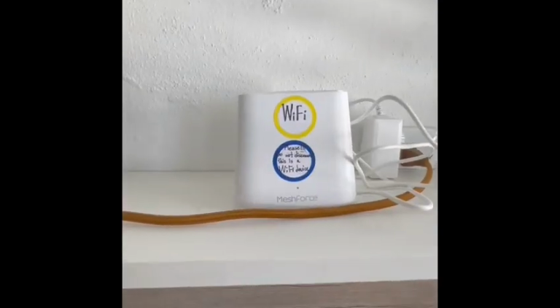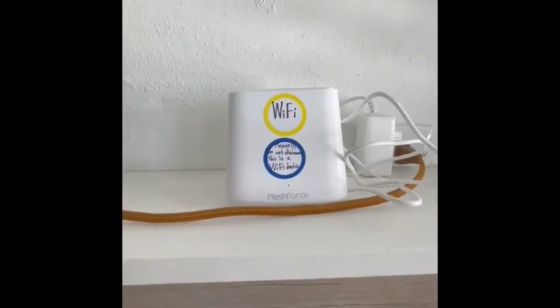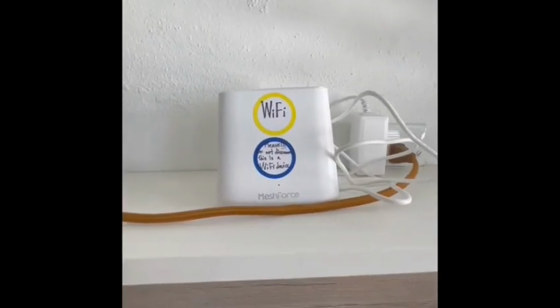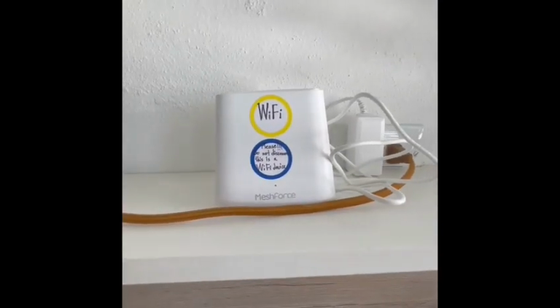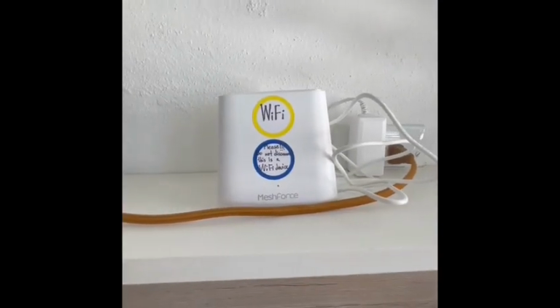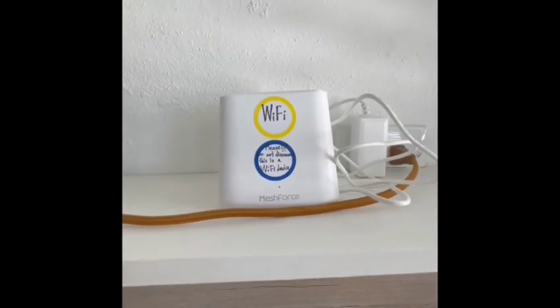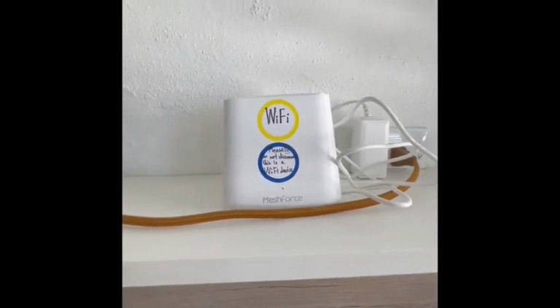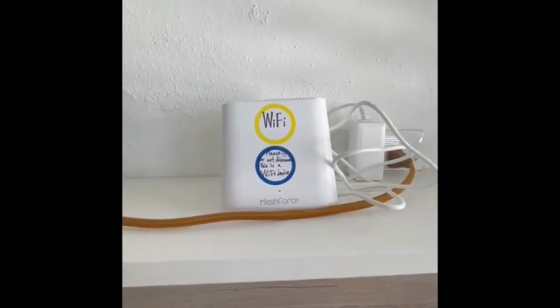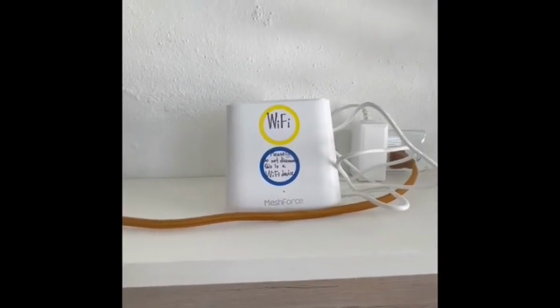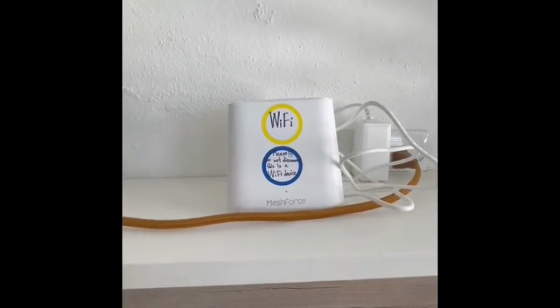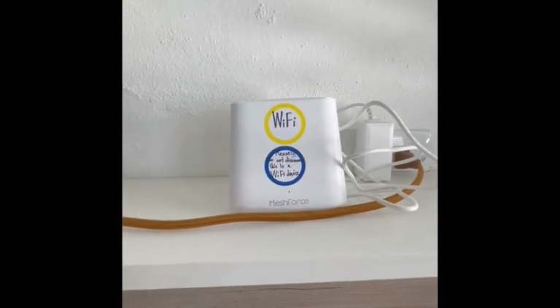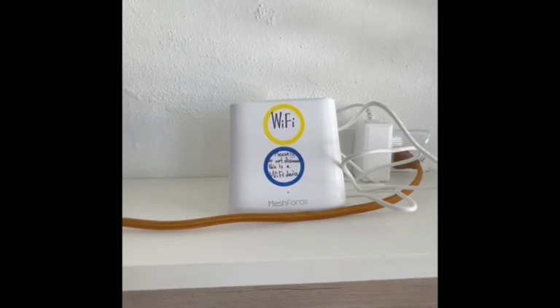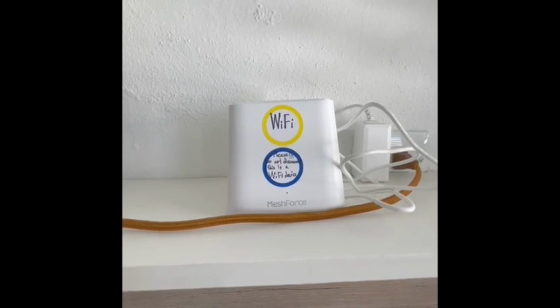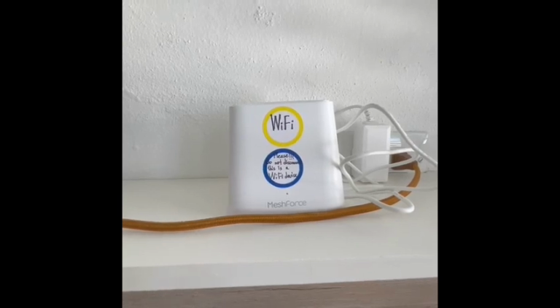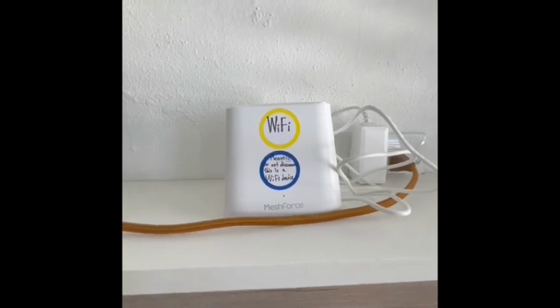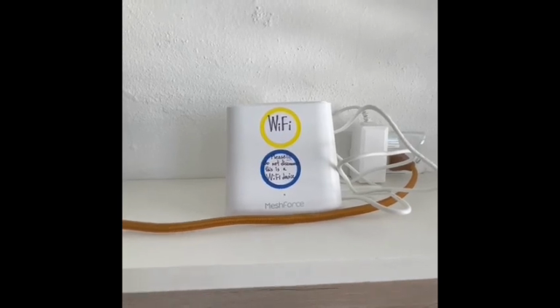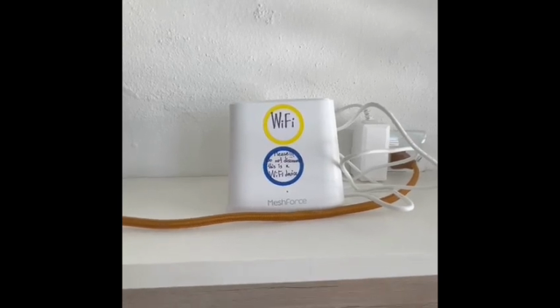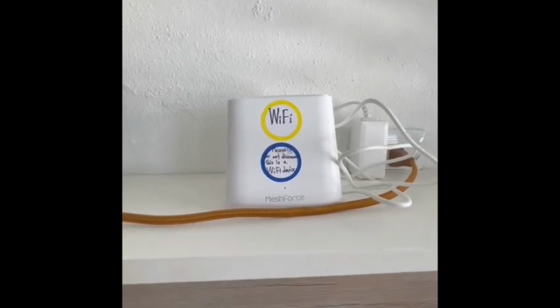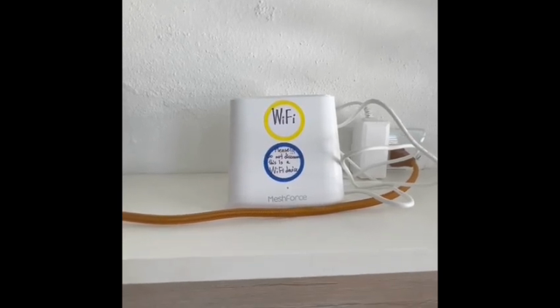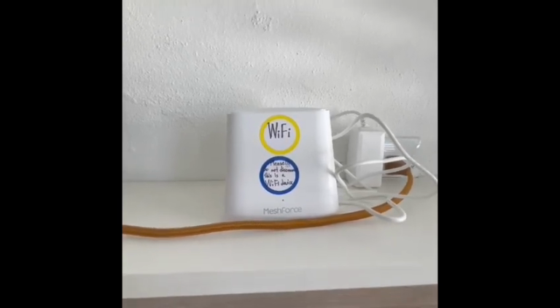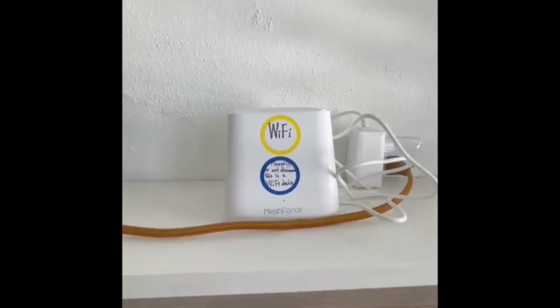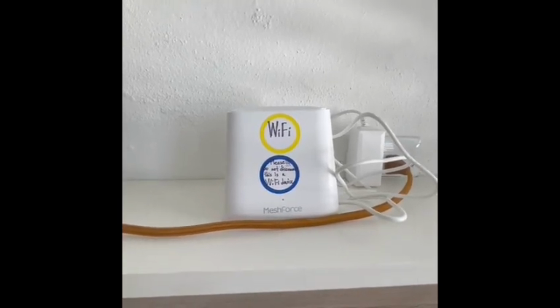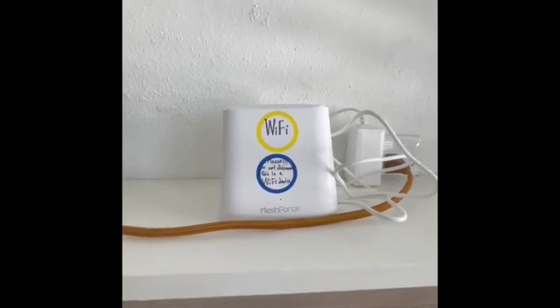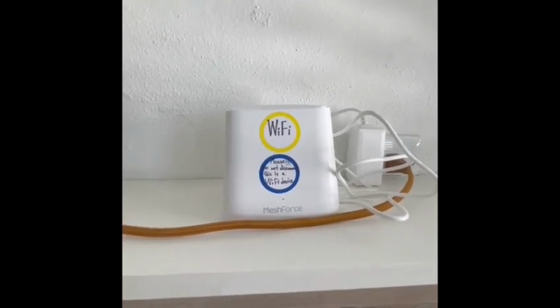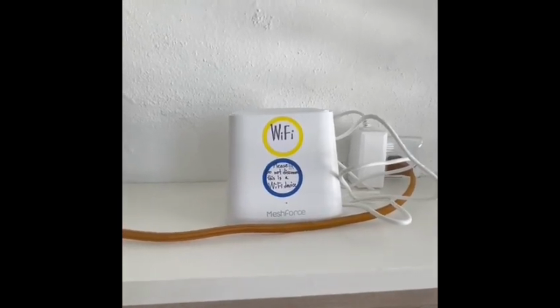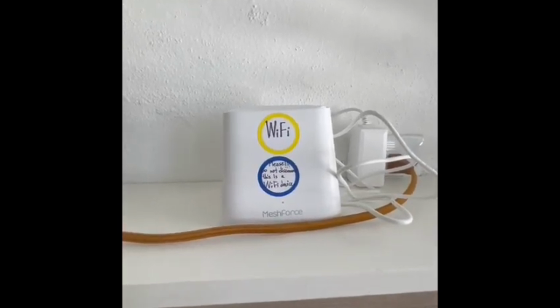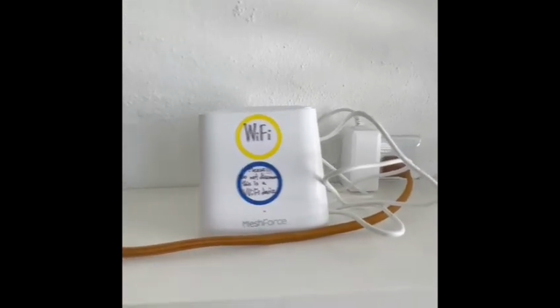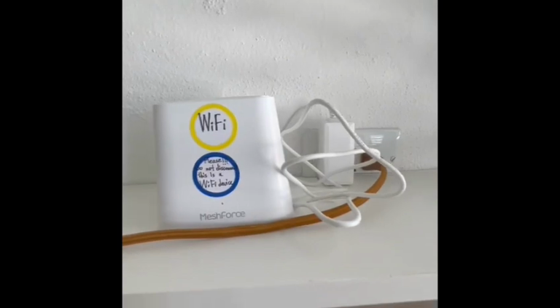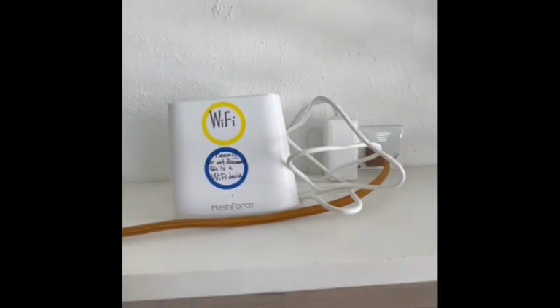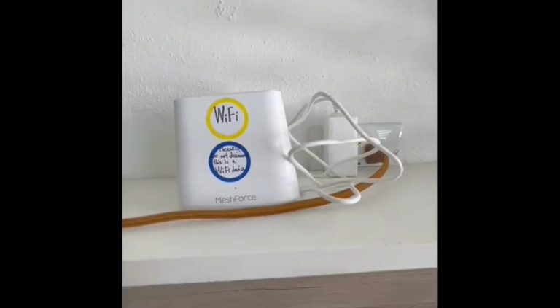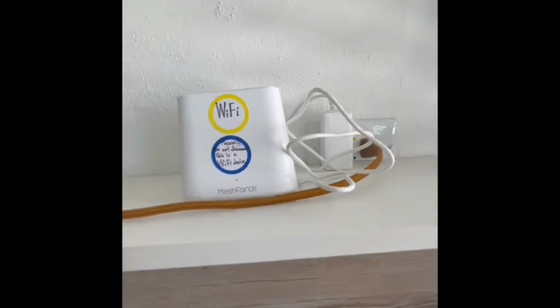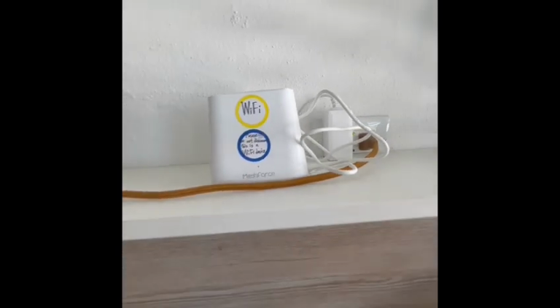This is a wi-fi device — it's an extension for wi-fi. It's not a listening device, please do not disconnect it if you want to have wi-fi.